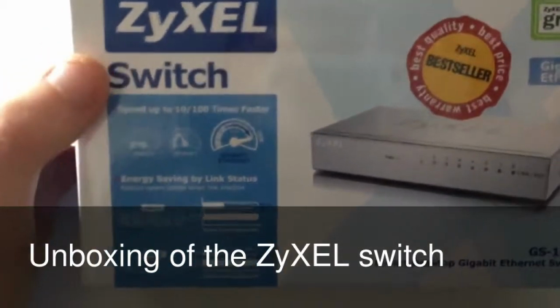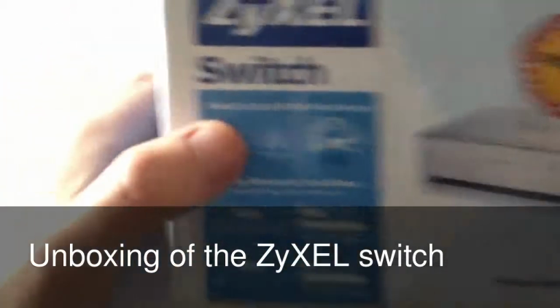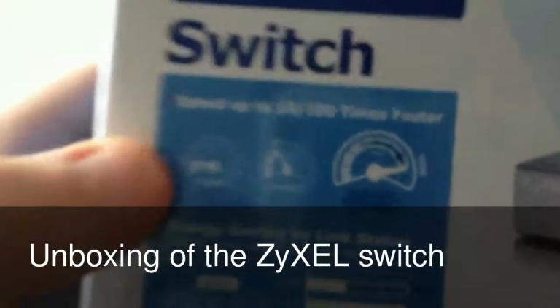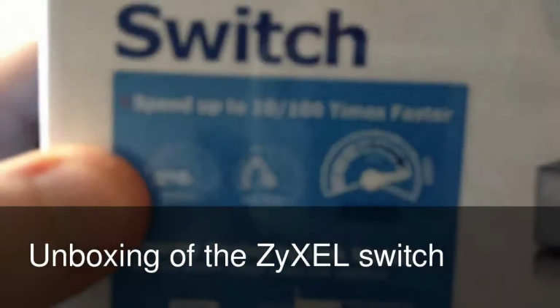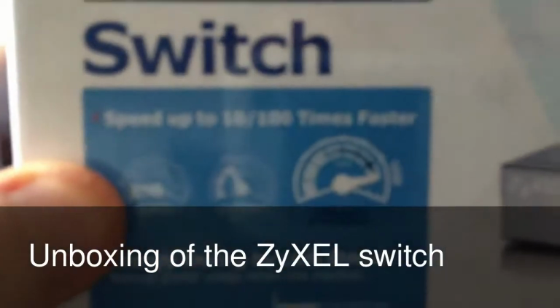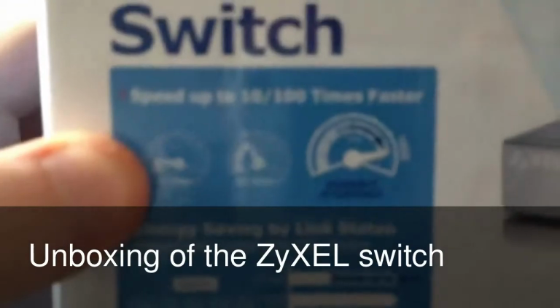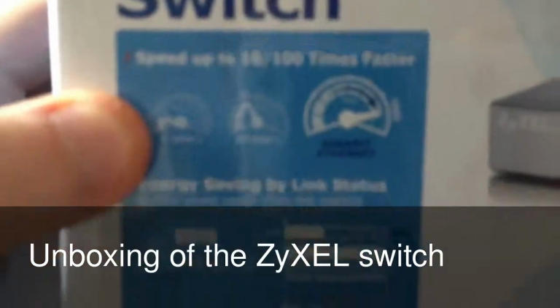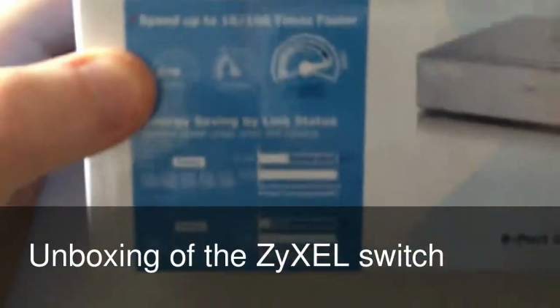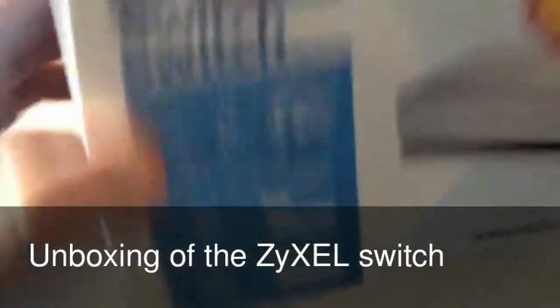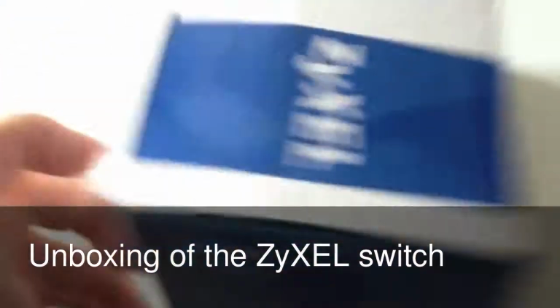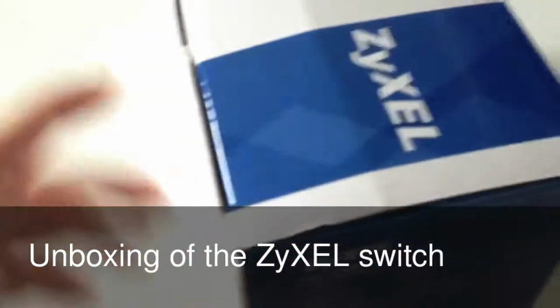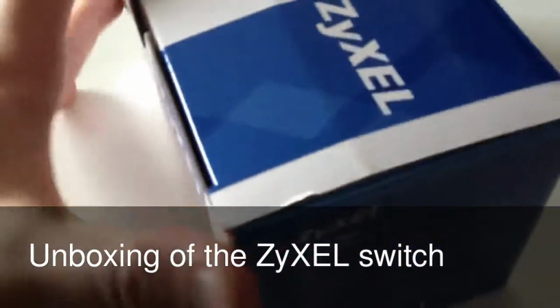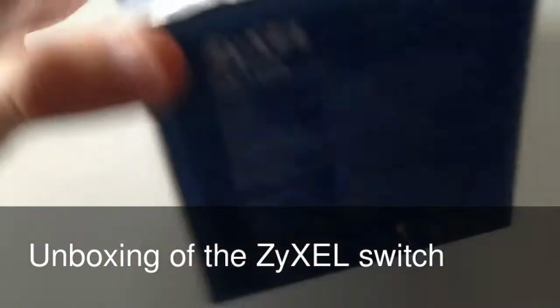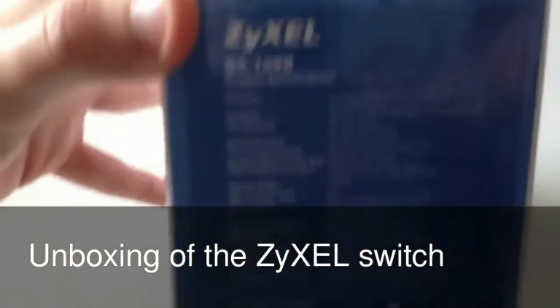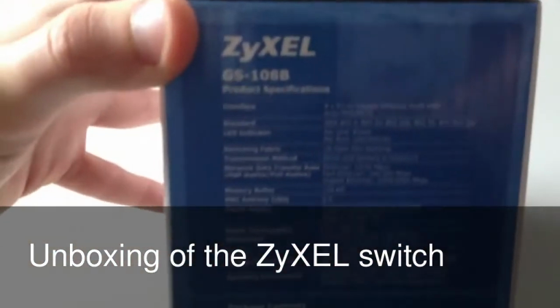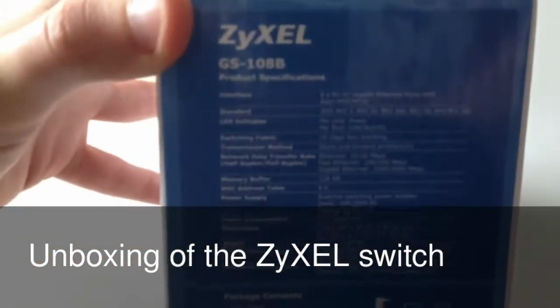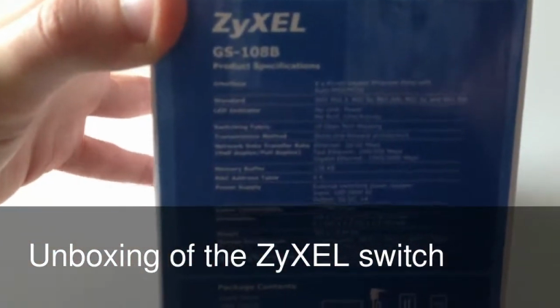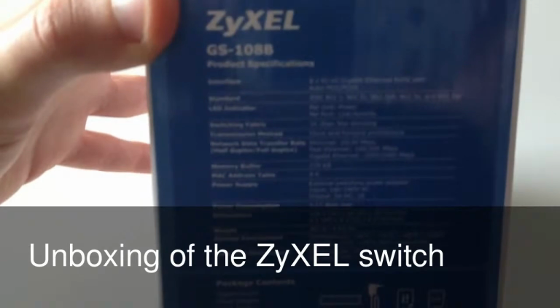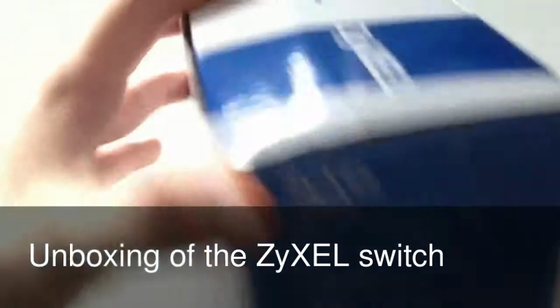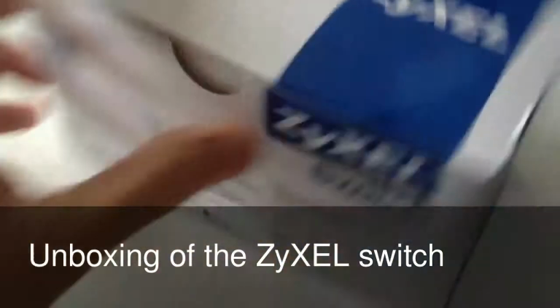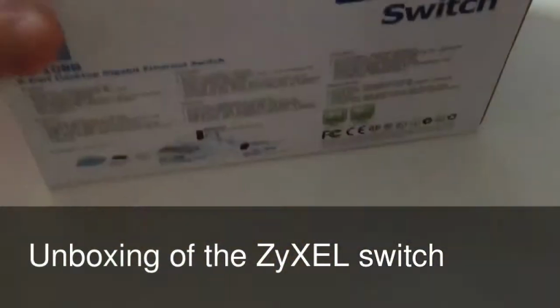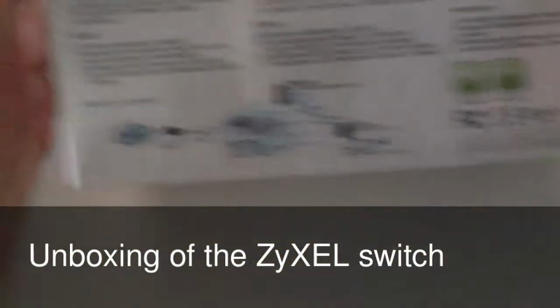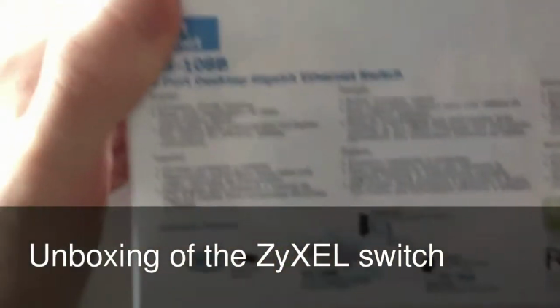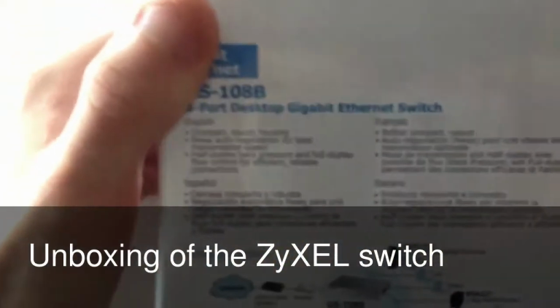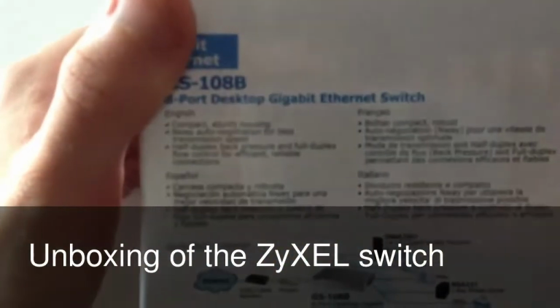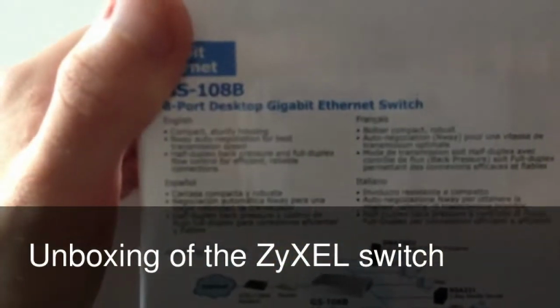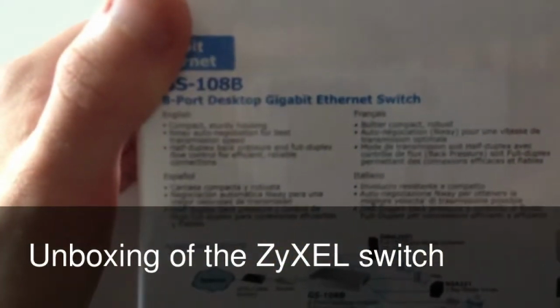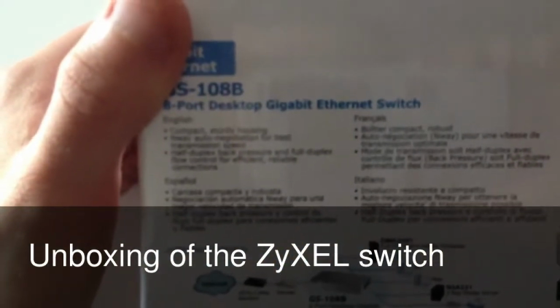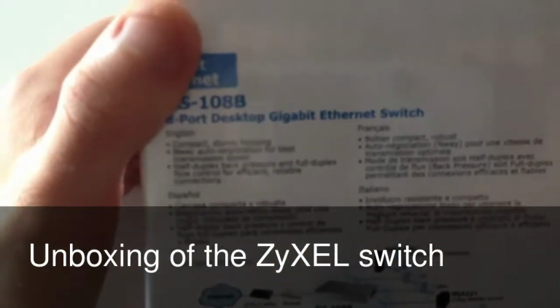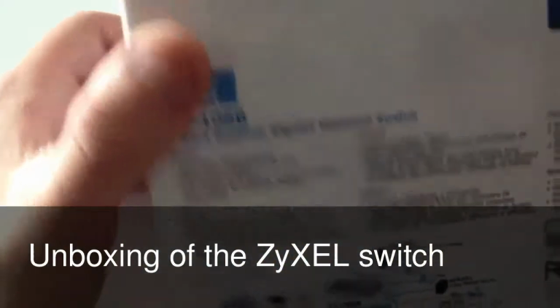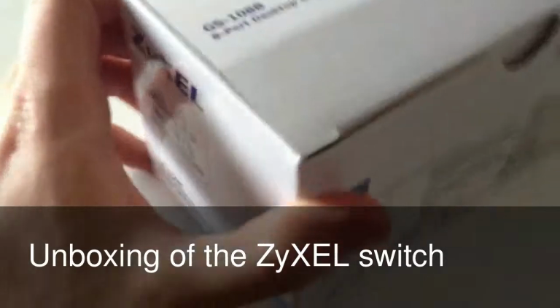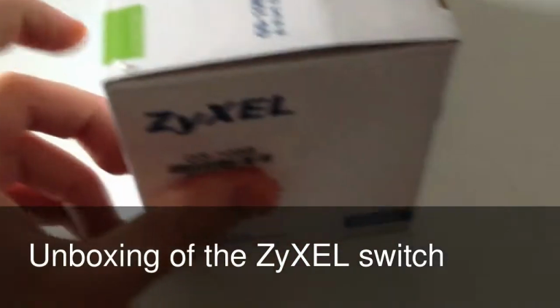And you've got some pictures on the box of how it's faster. On the side of the box you've just got some product specifications, which might be interesting for some people, and also a little bit more about the actual device.